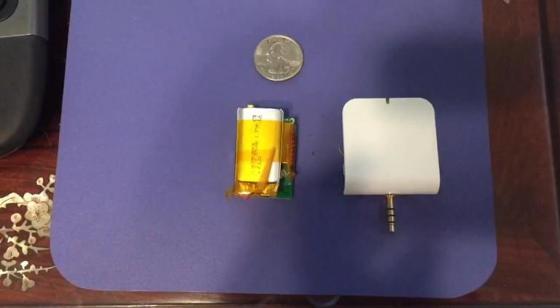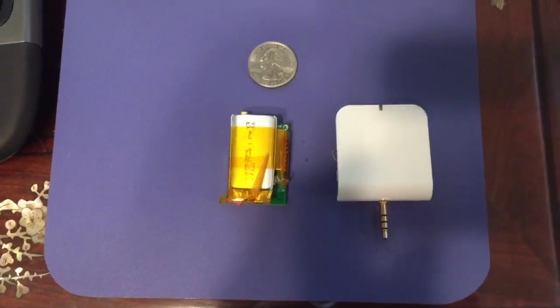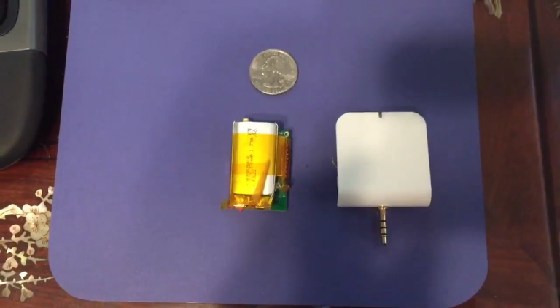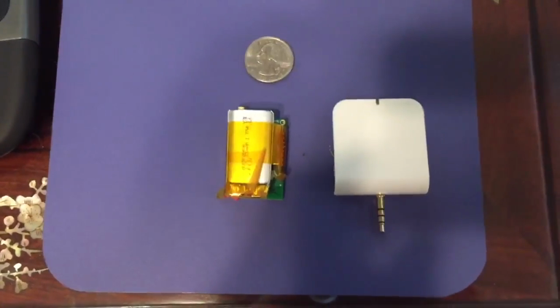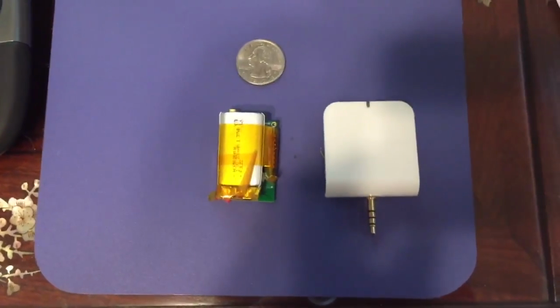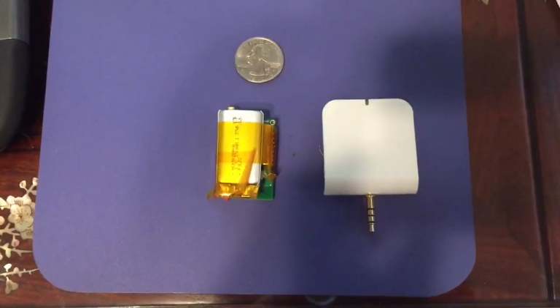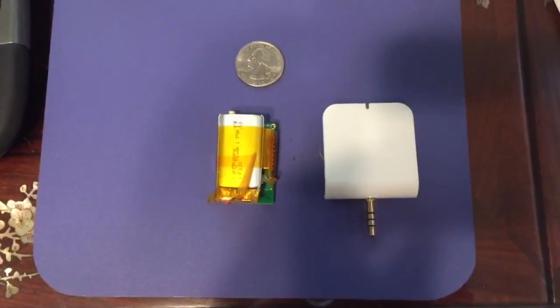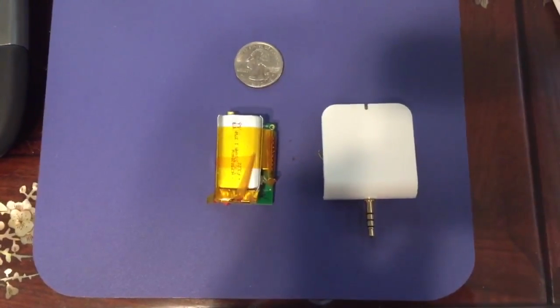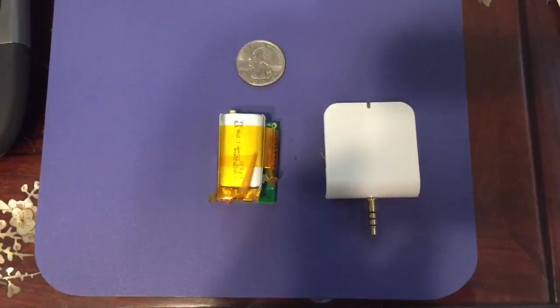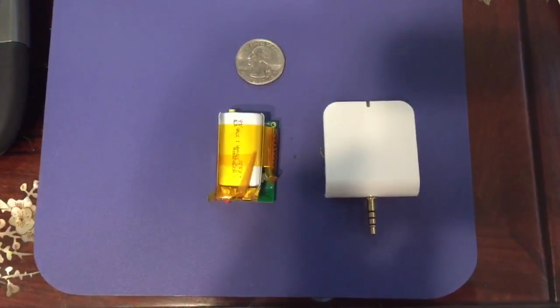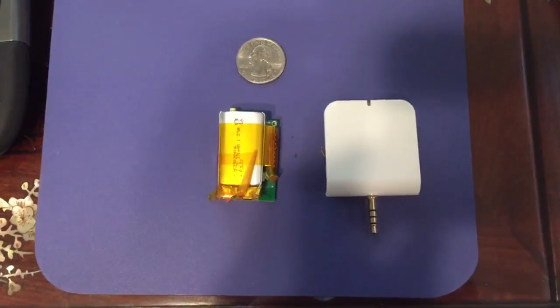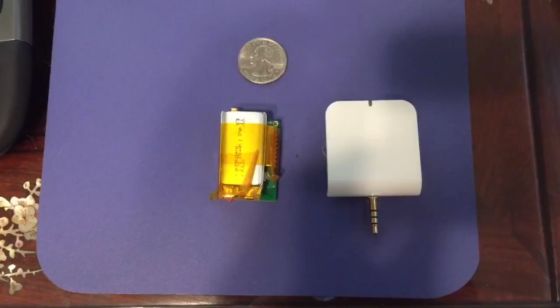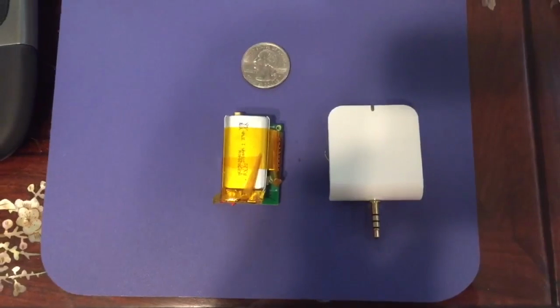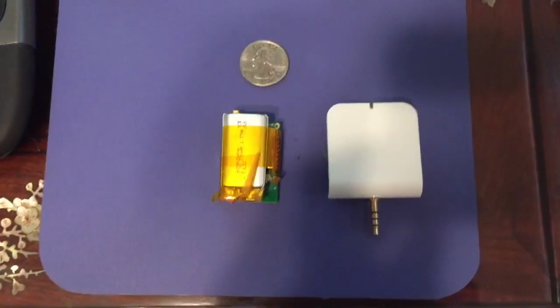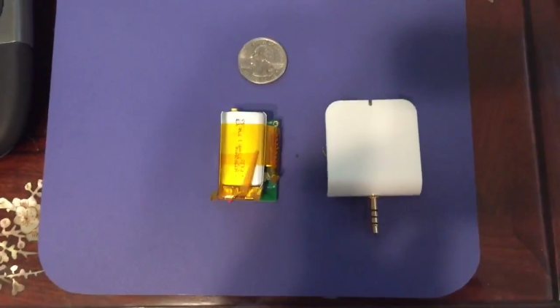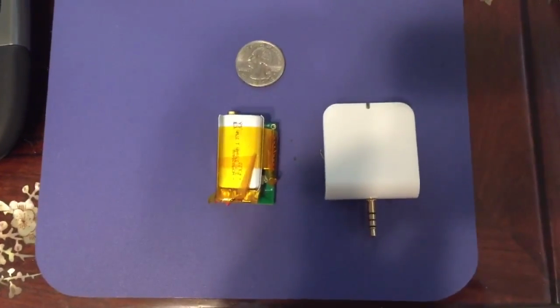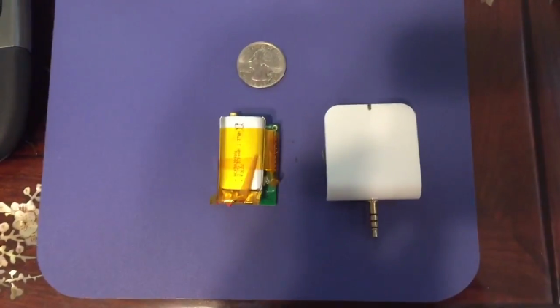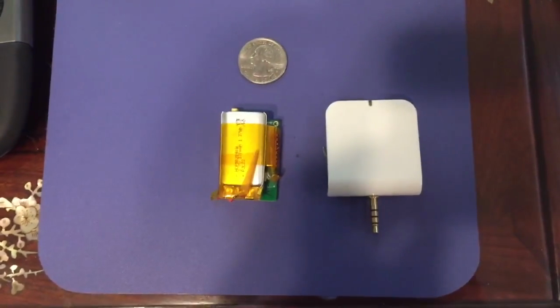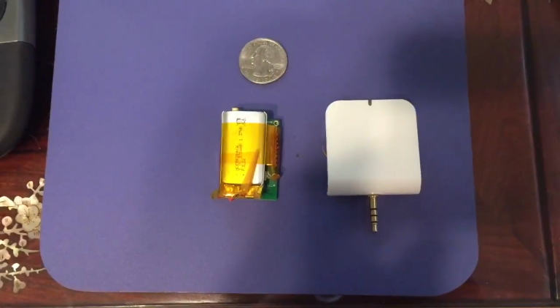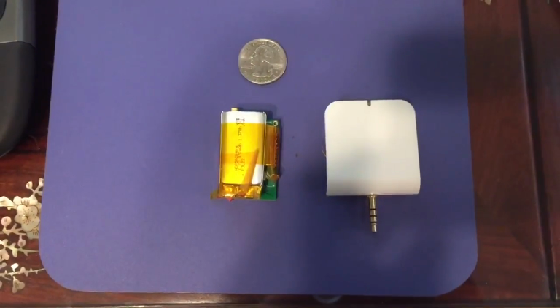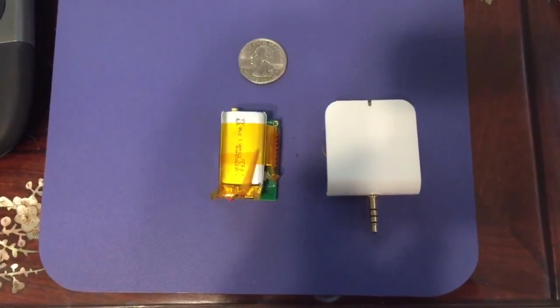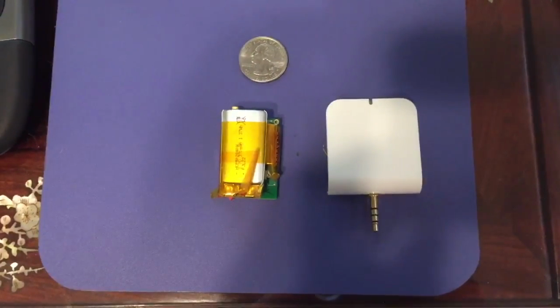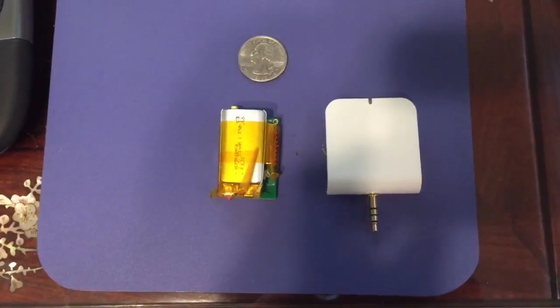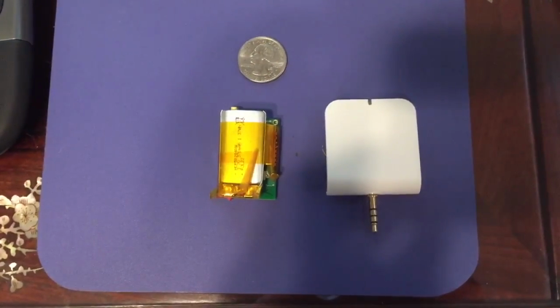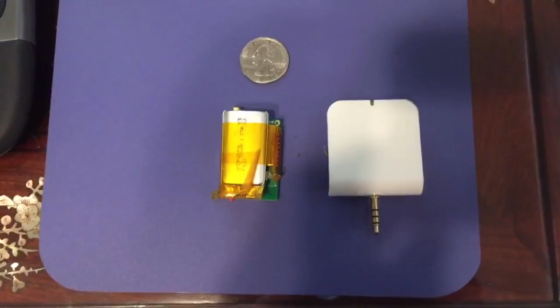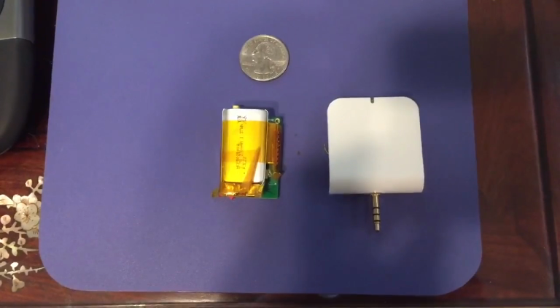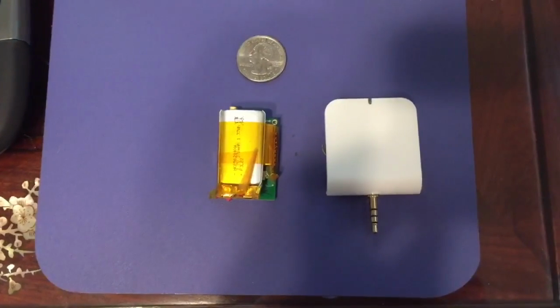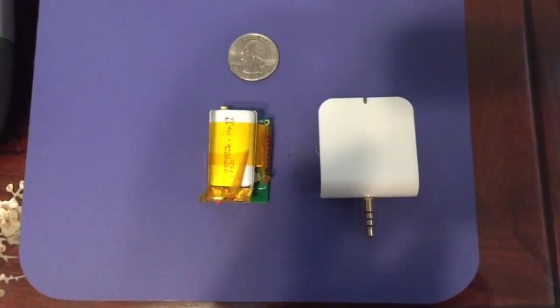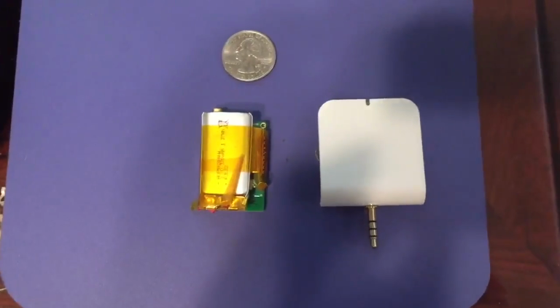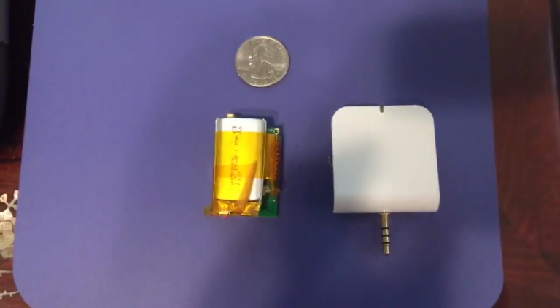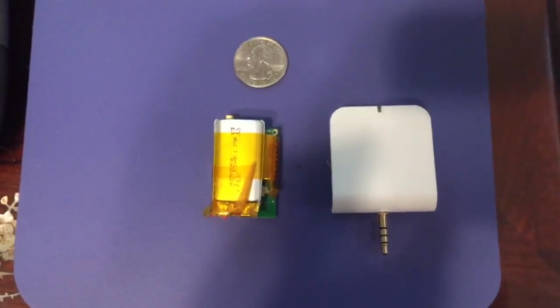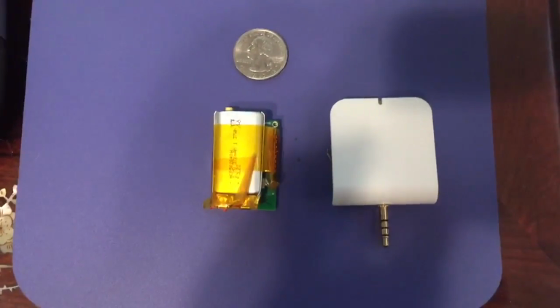Hey y'all, just wanted to show you a quick update of where we're going with Climalytics. On the right you can see our second prototype, the Beta, and on the left you can see our new and improved Gamma.